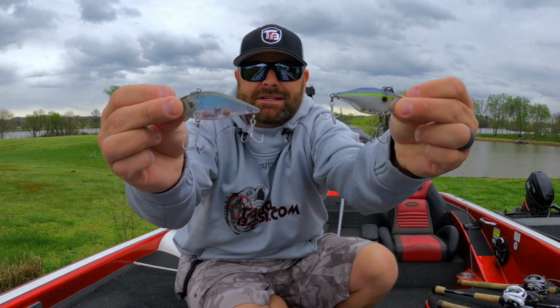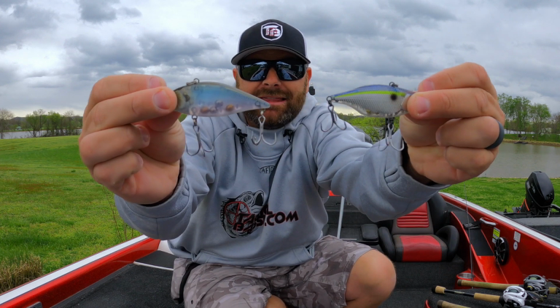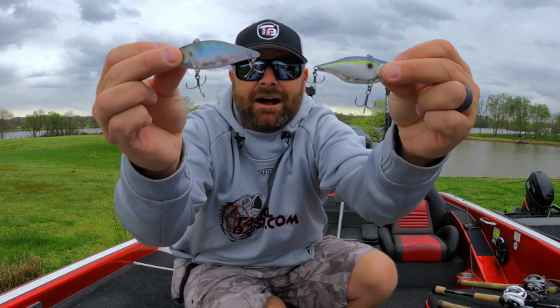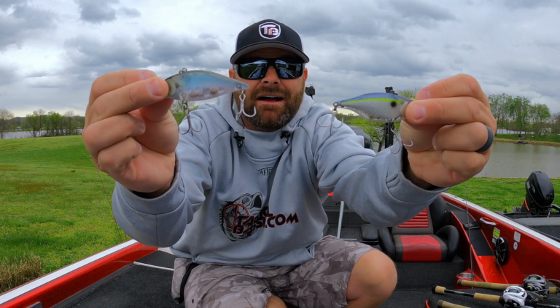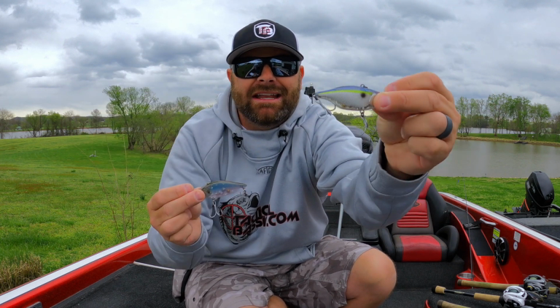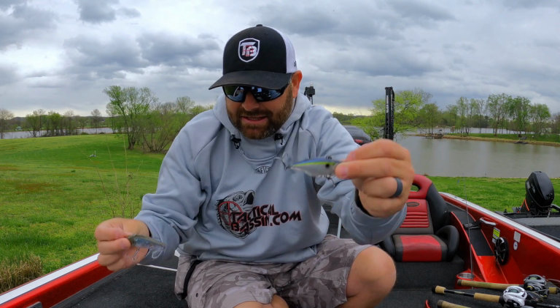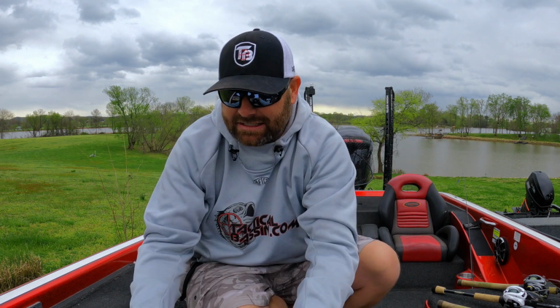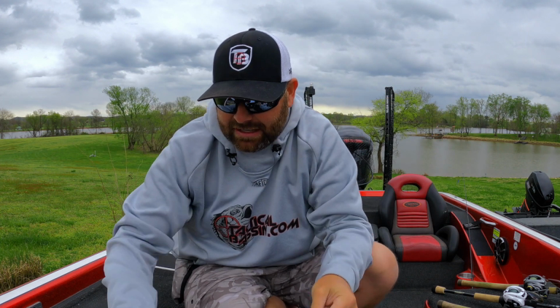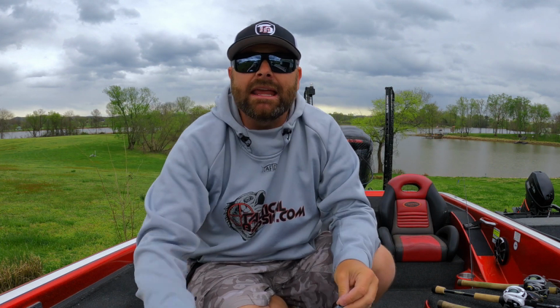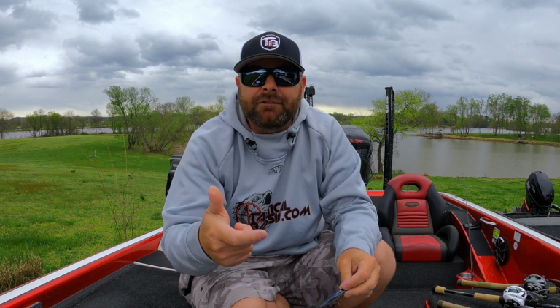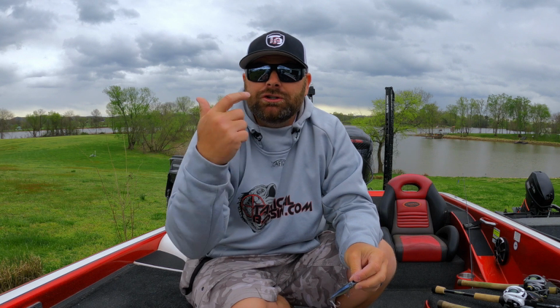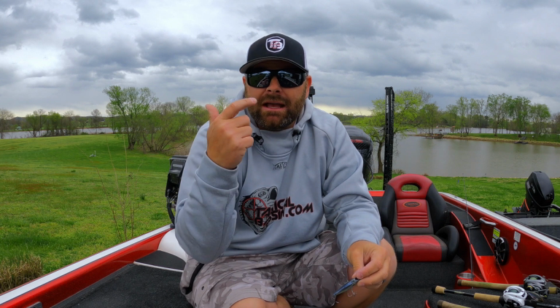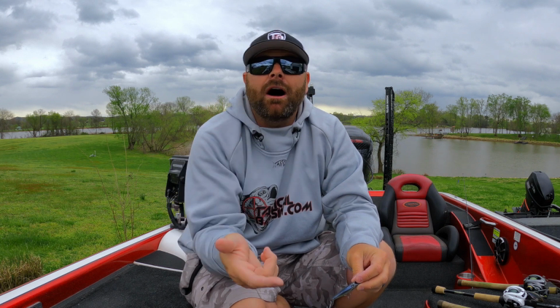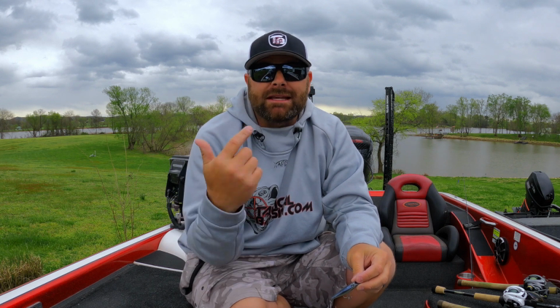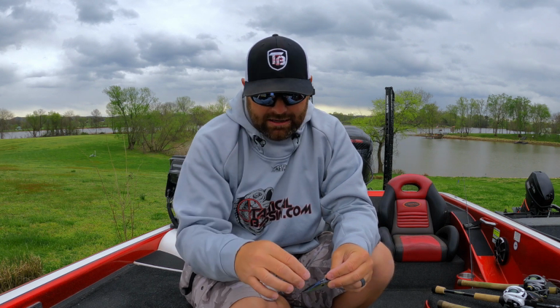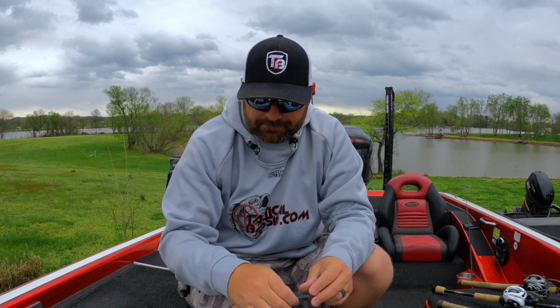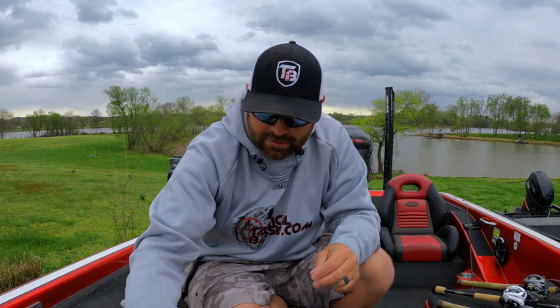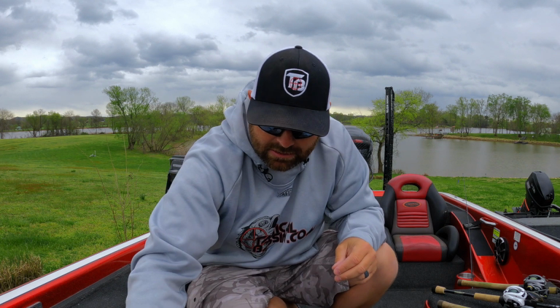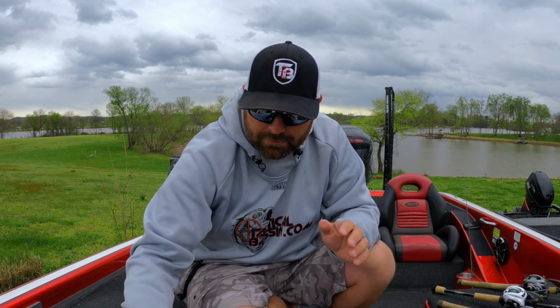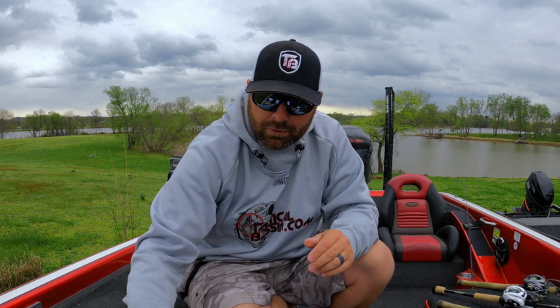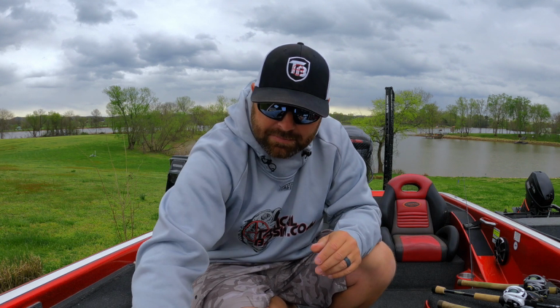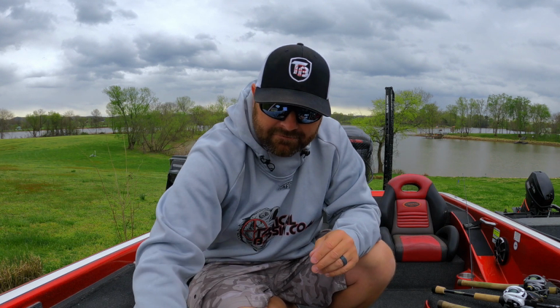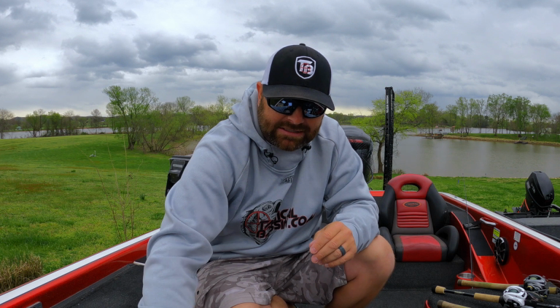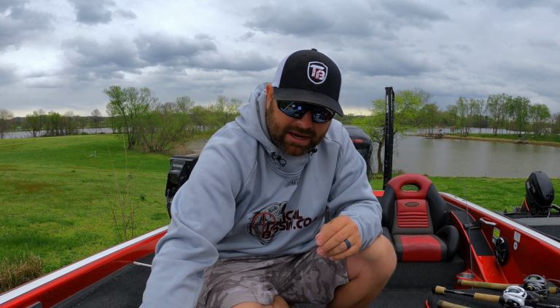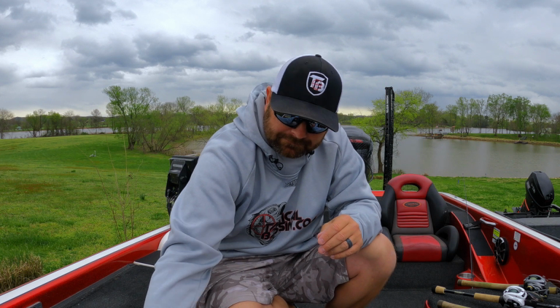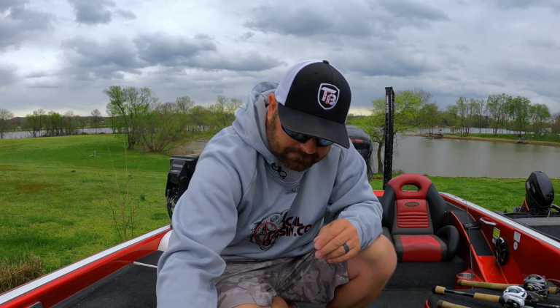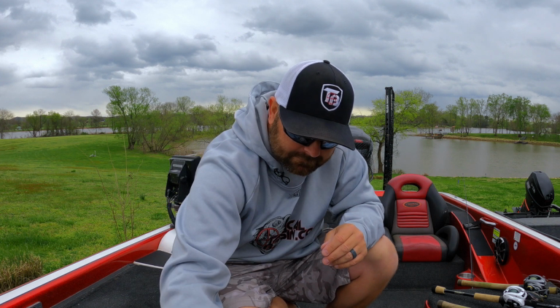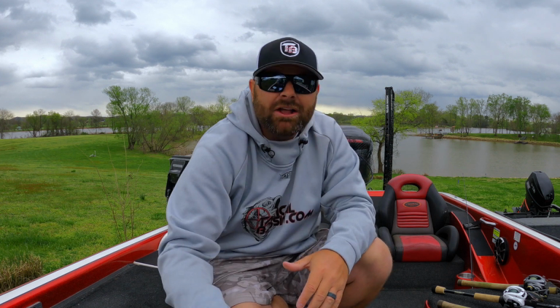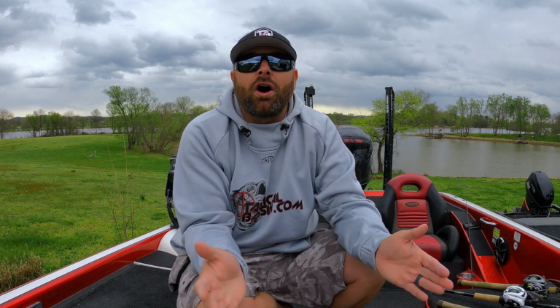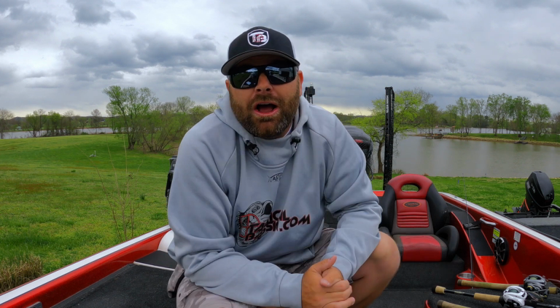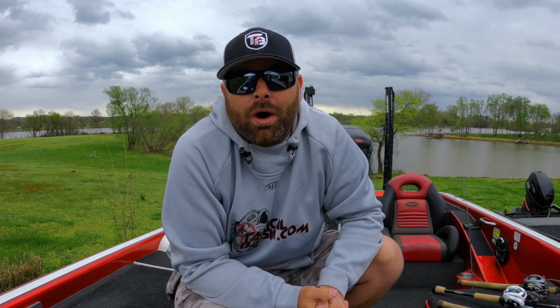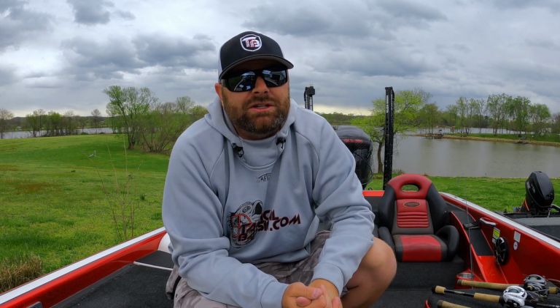We've probably fished 90% of the lipless crankbaits on the market and have dug deep down that rabbit hole. Sound, fall, vibration — it all adds up. The LV500 and TN70 just have a little bit different pitch, and sometimes that's all it has to be. If you're on a boat with a buddy and have a chance to fish both, one day they will eat one, and one day they will eat the other. No rhyme or reason, but definitely have both for the hopping technique.